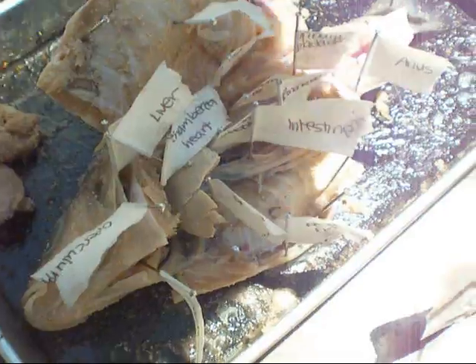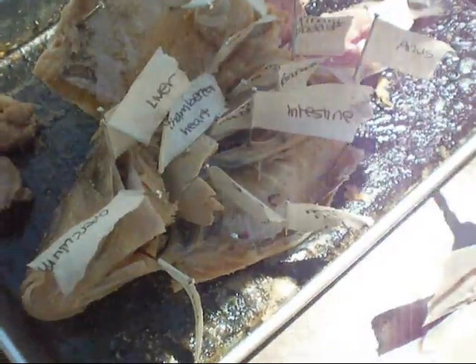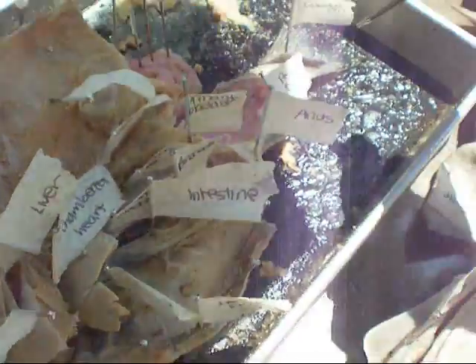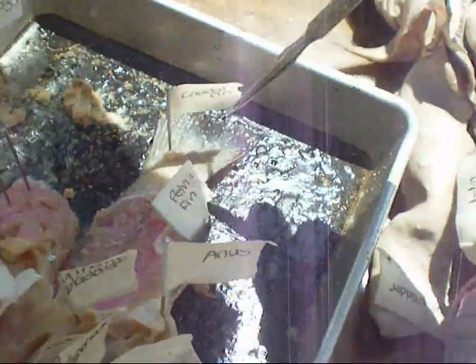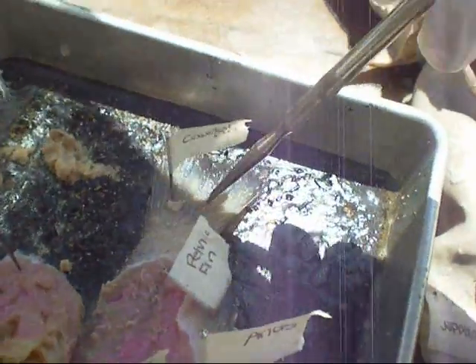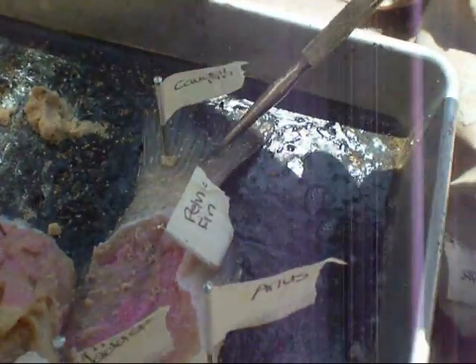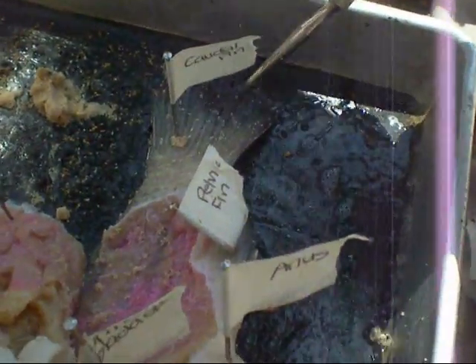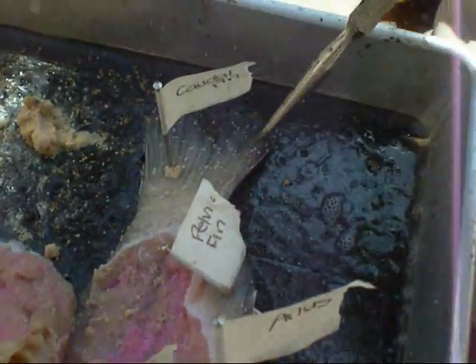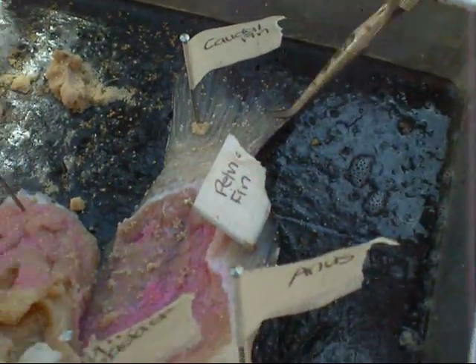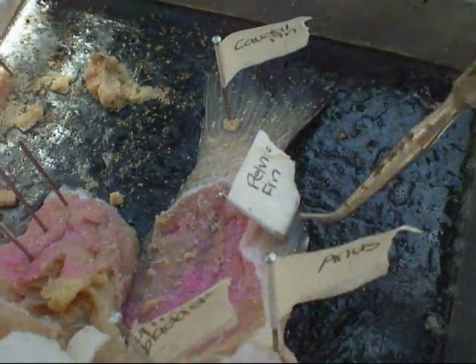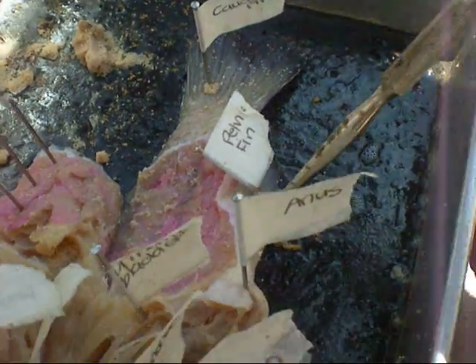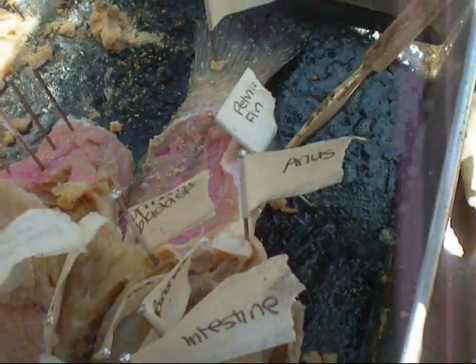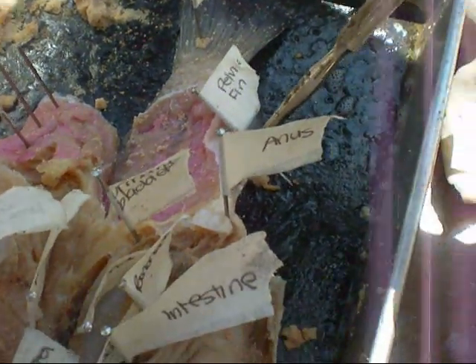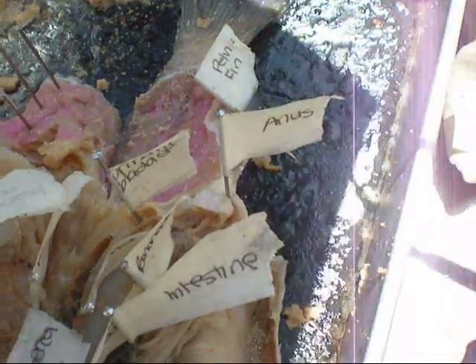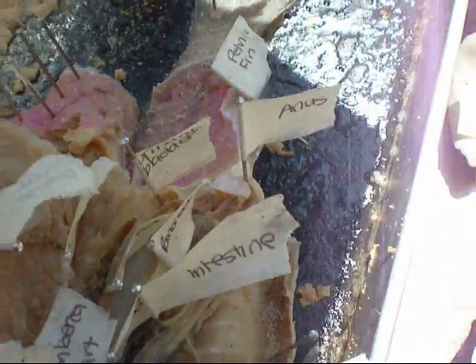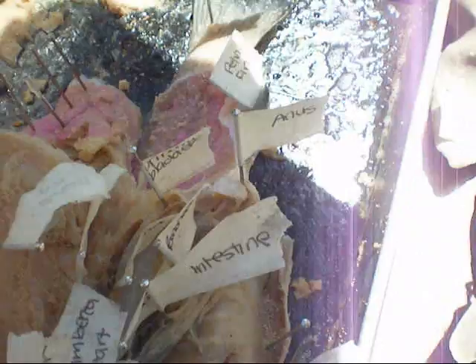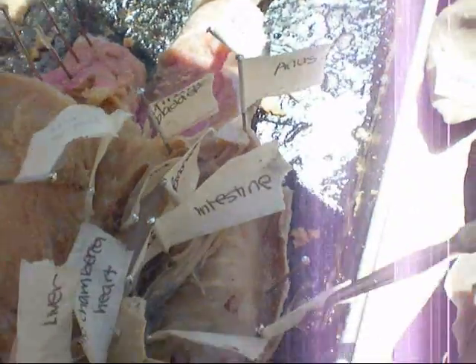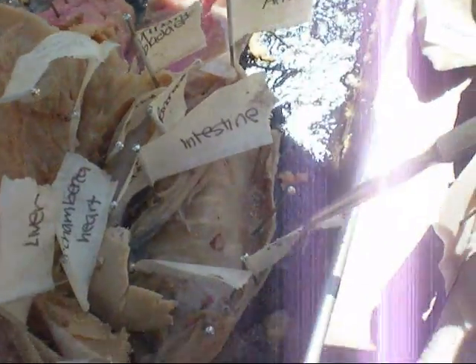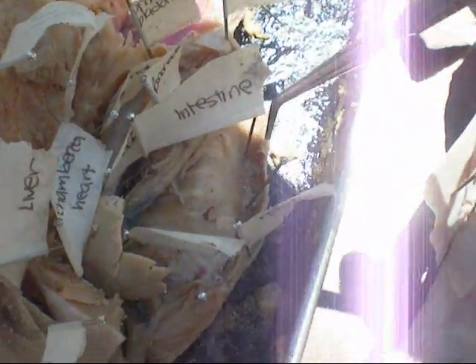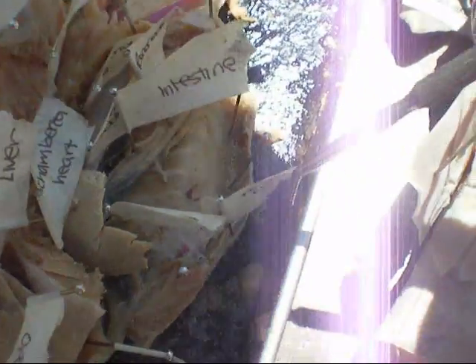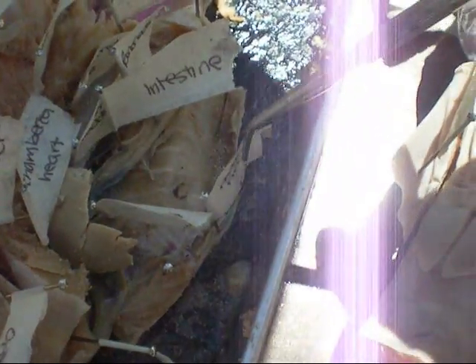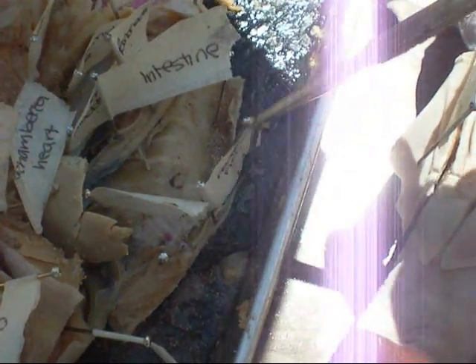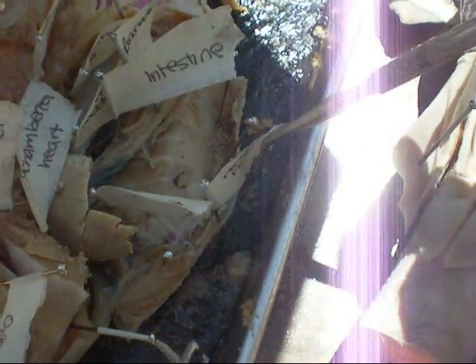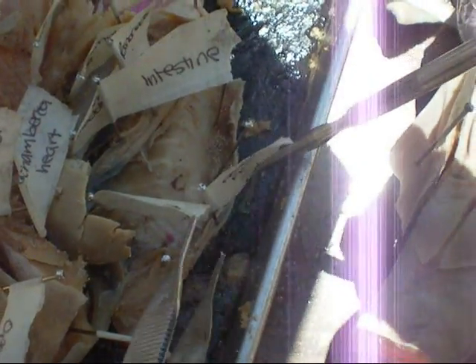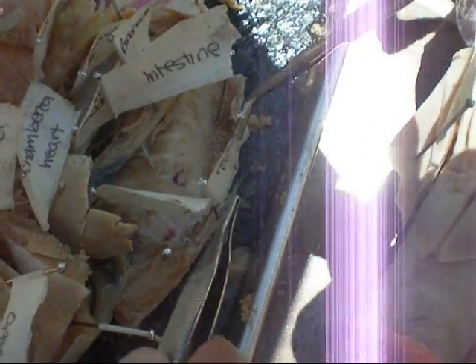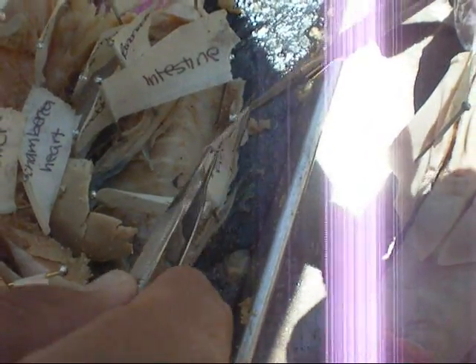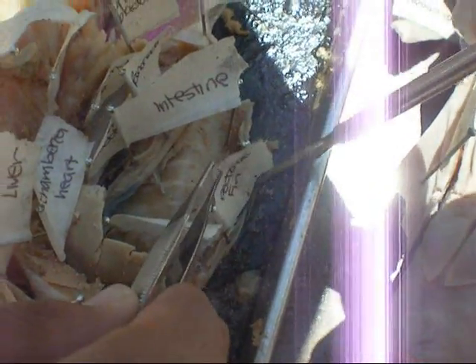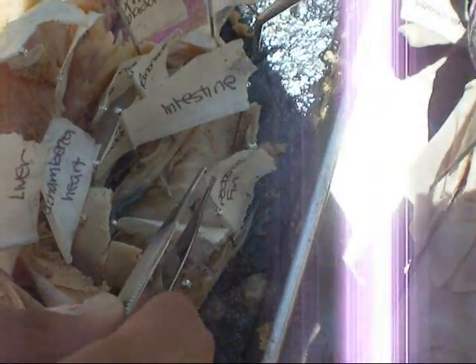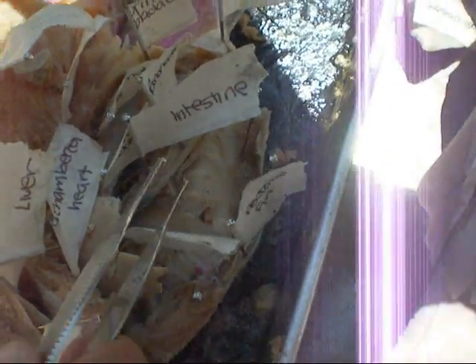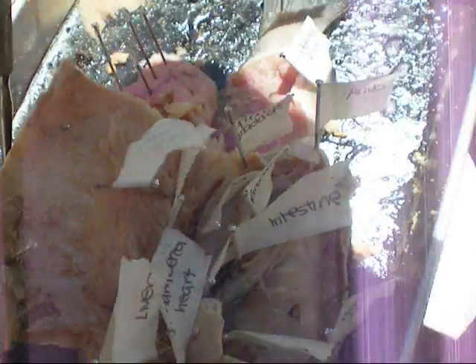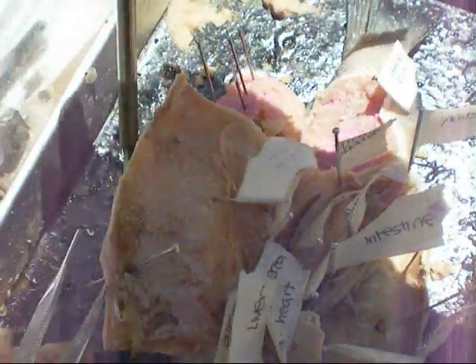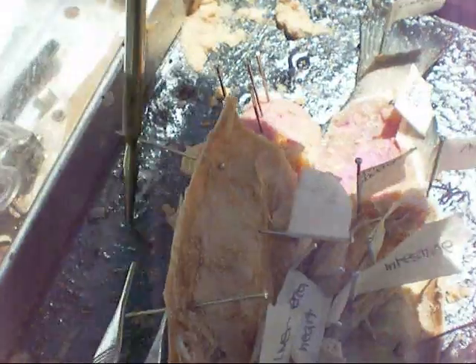At the back, this is the caudal fin. This is the pelvic fin. This fin down here is the pectoral fin, and then the dorsal fin is up here.